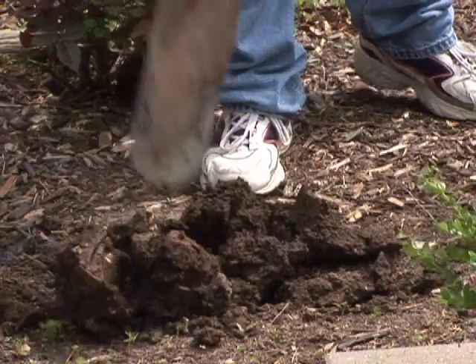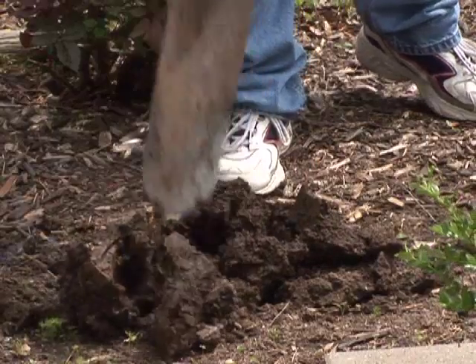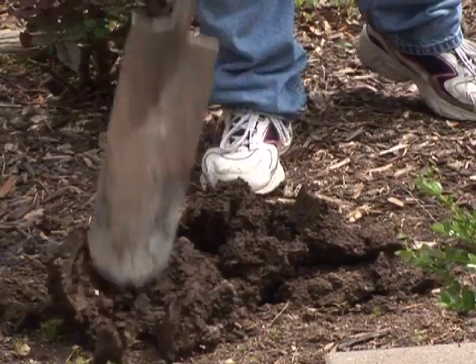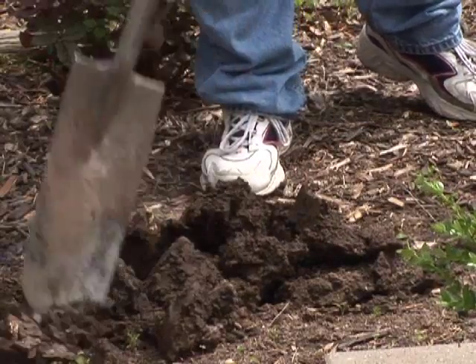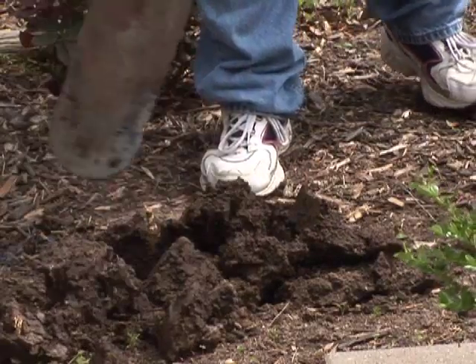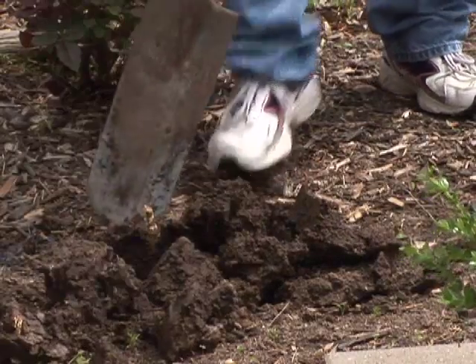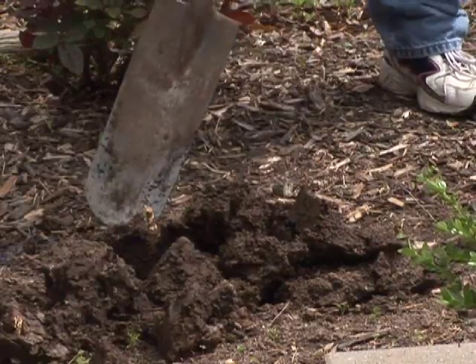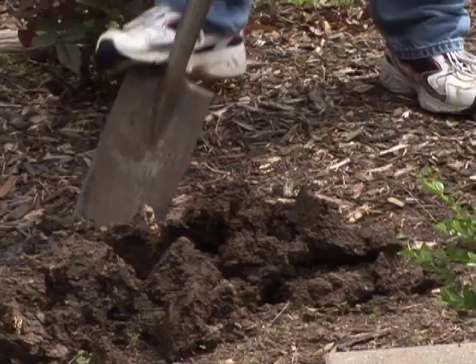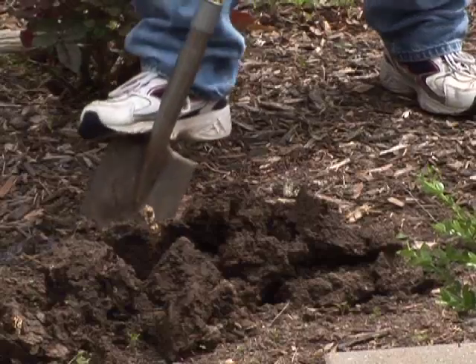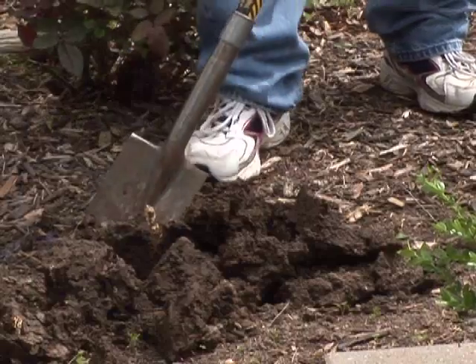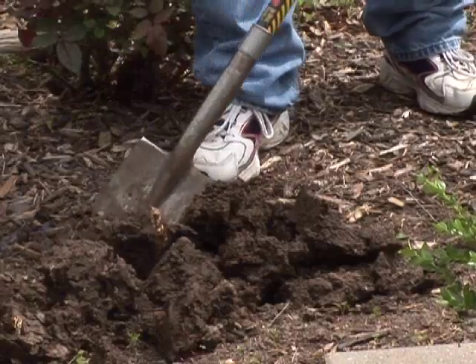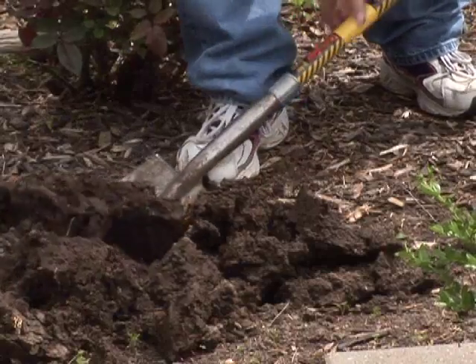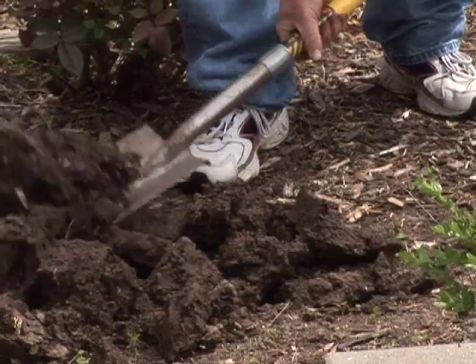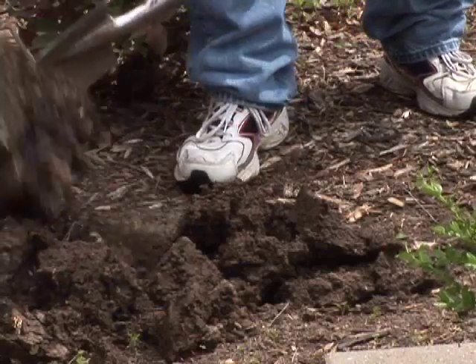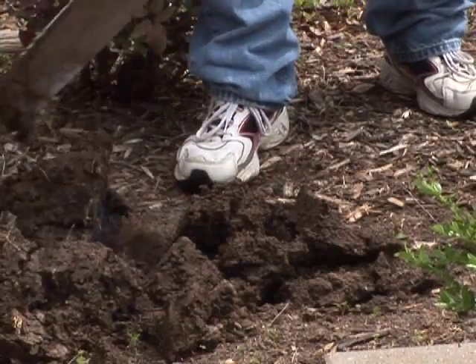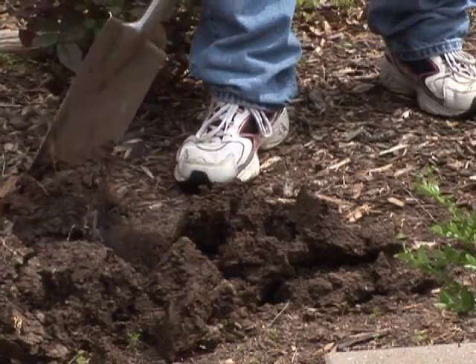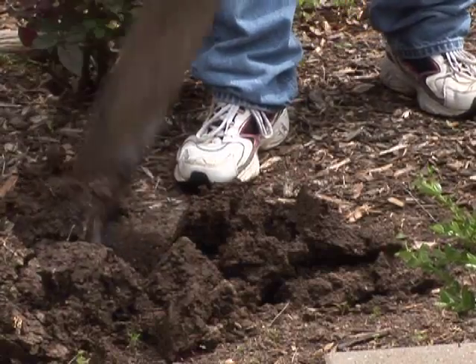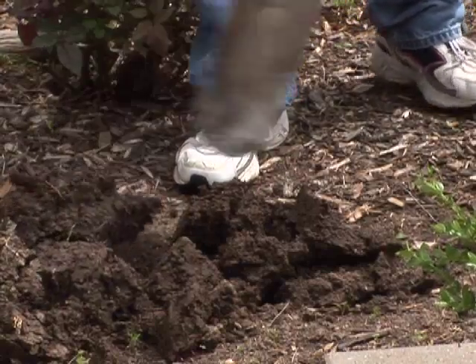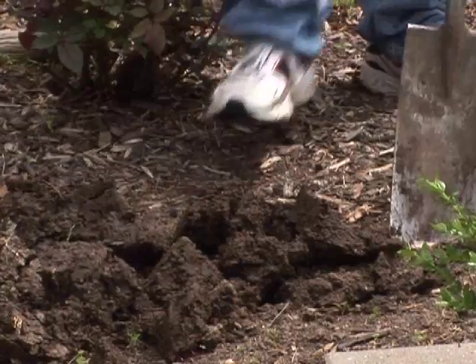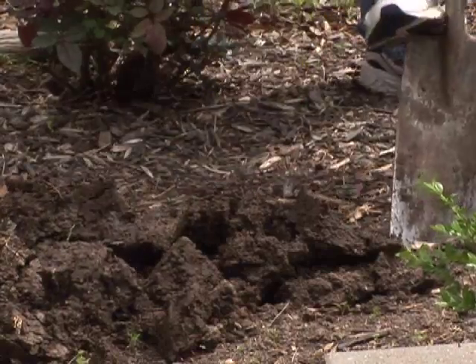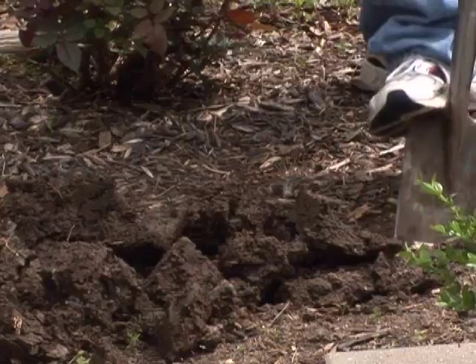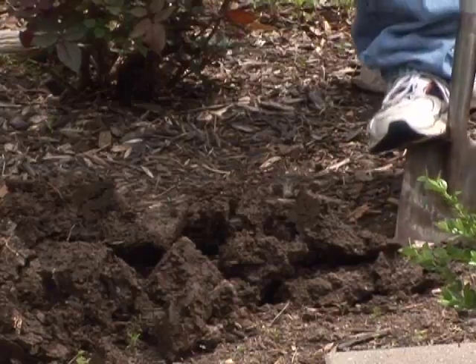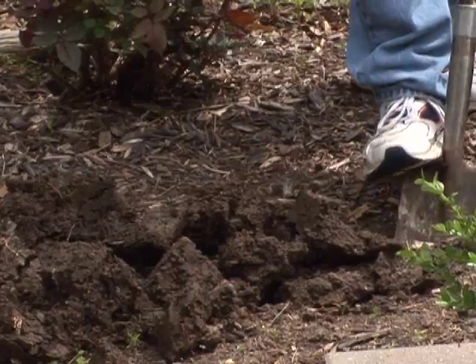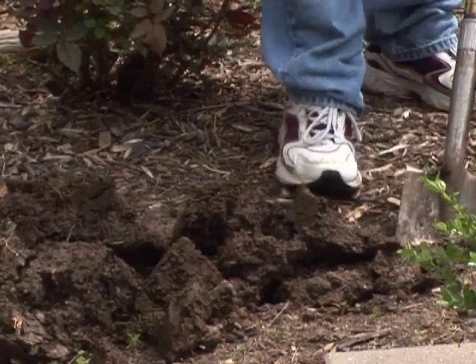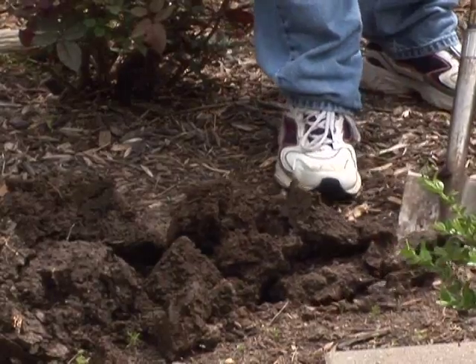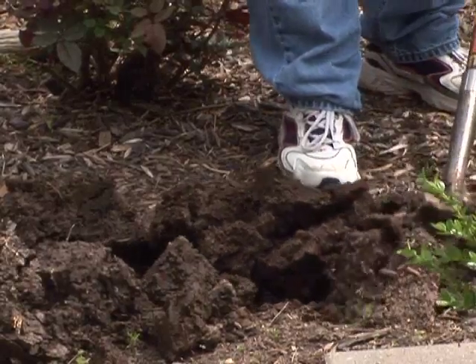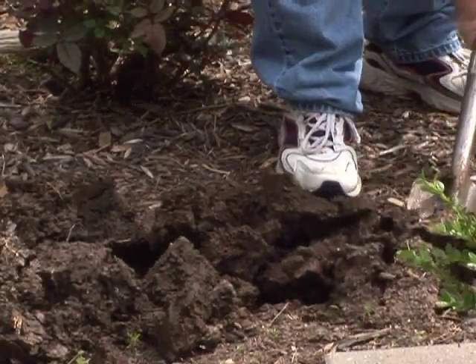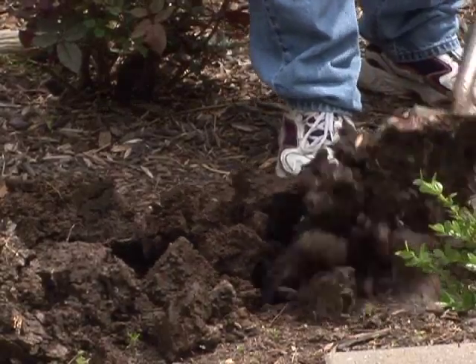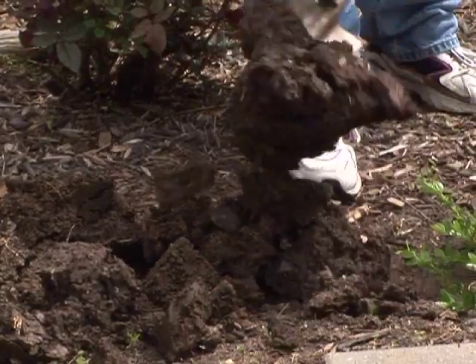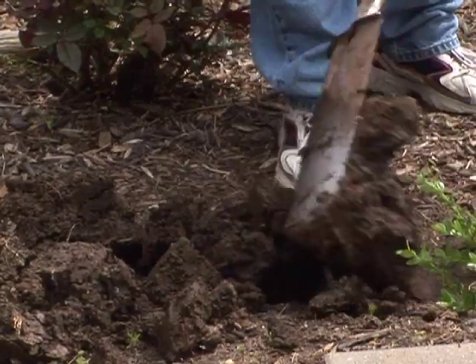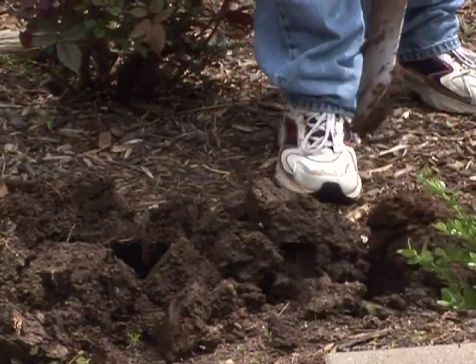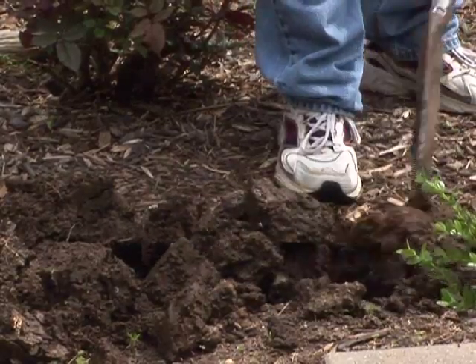We can start by chopping up that hard clay and just continue to work up that area. You also want to avoid working soils that are overly wet because it'll just turn into clods and be harder to work later on.